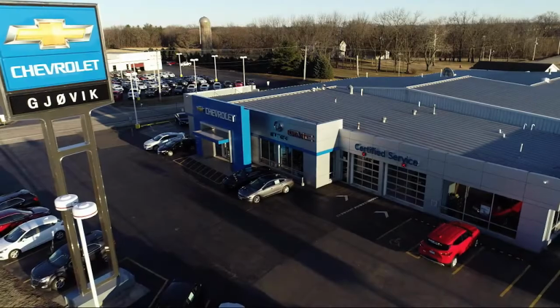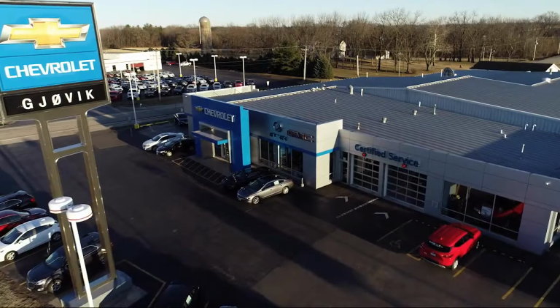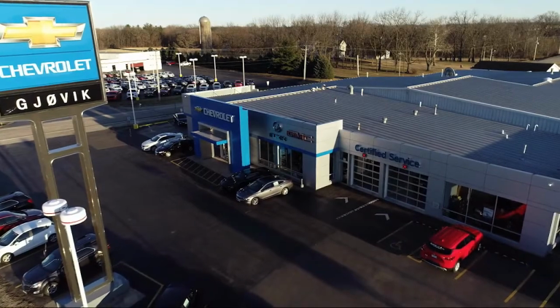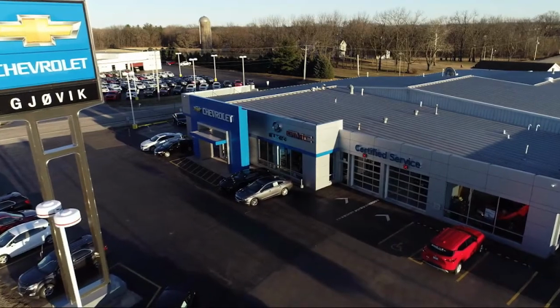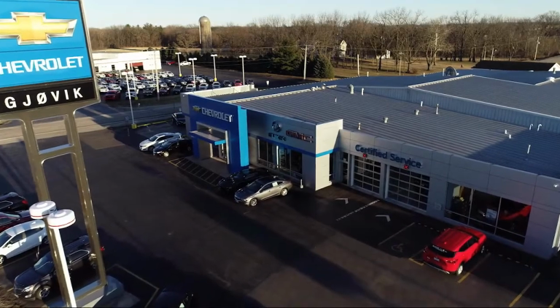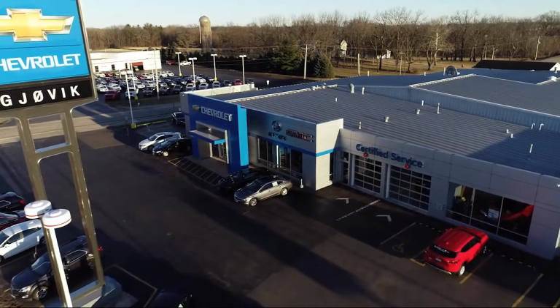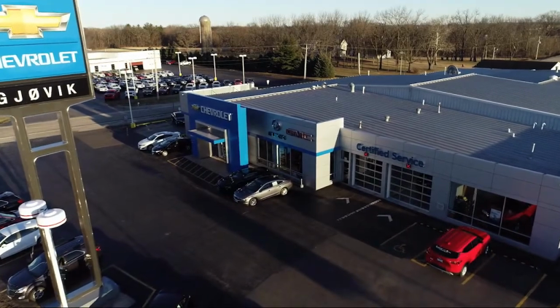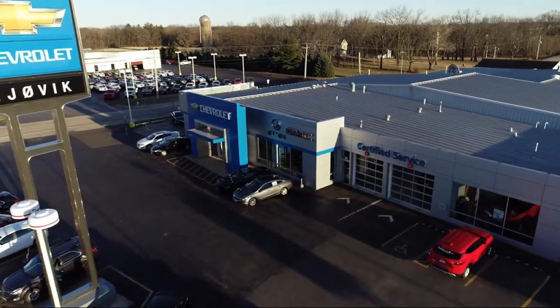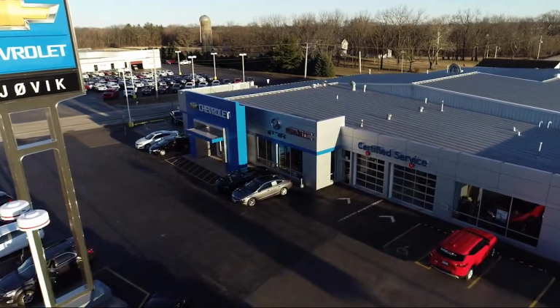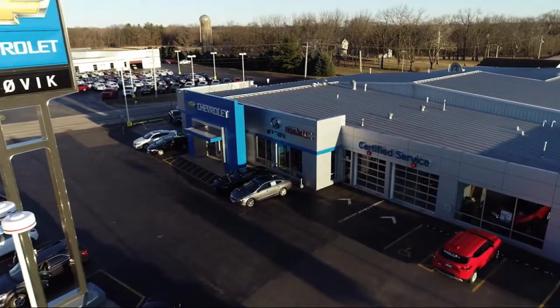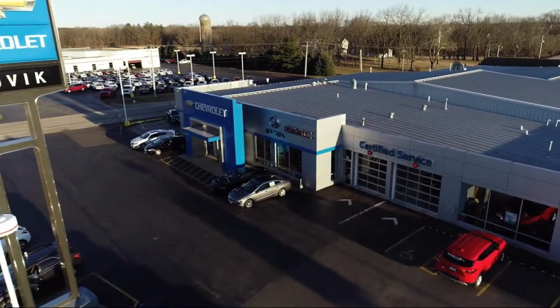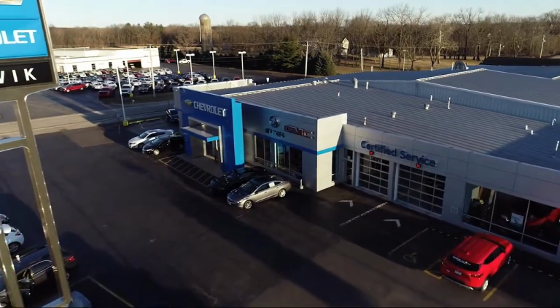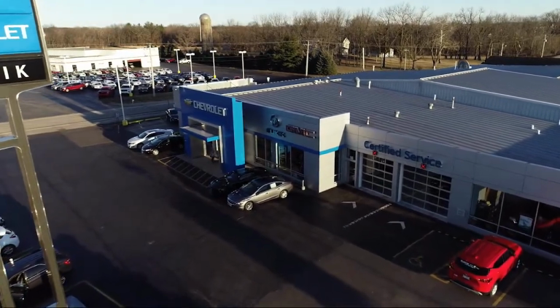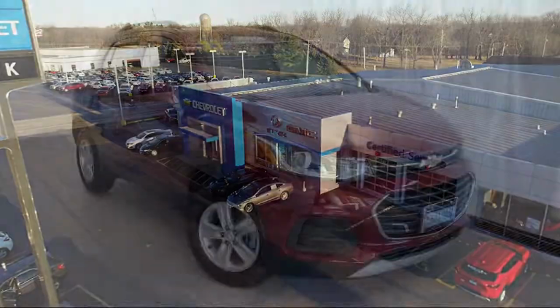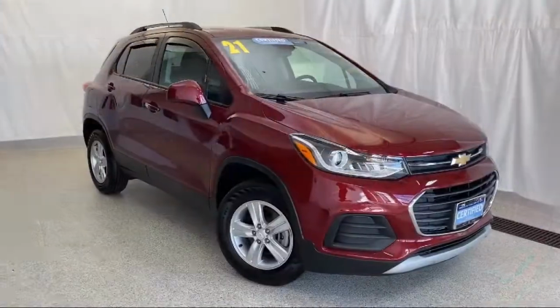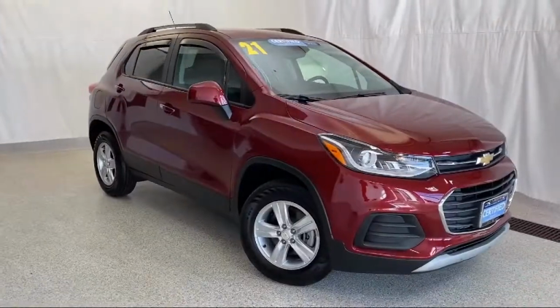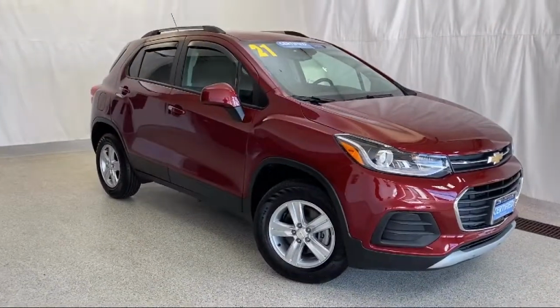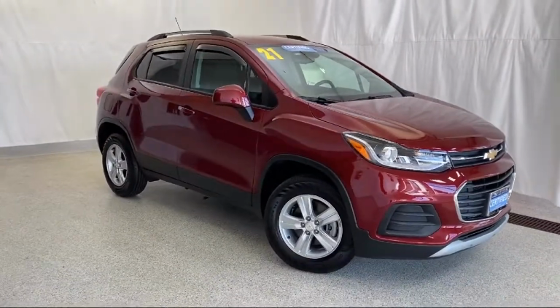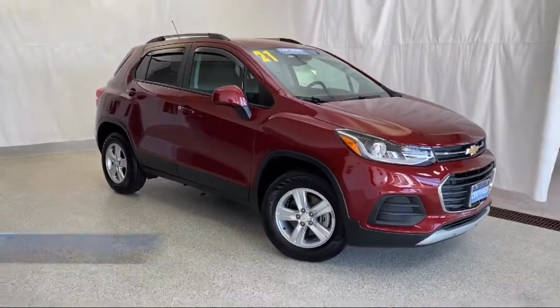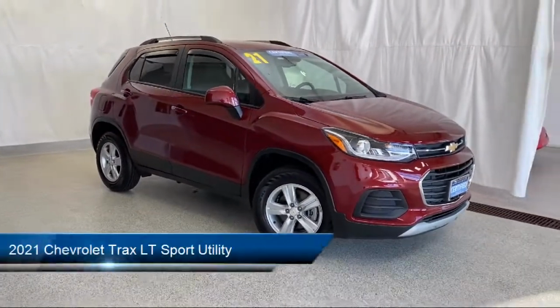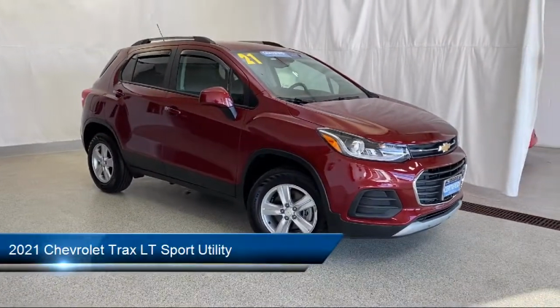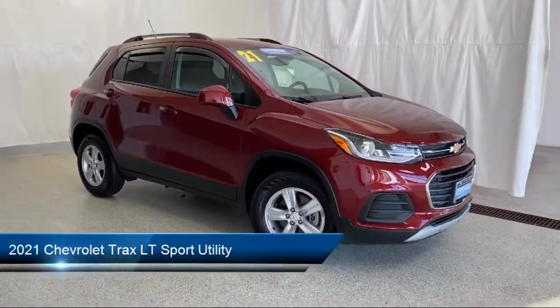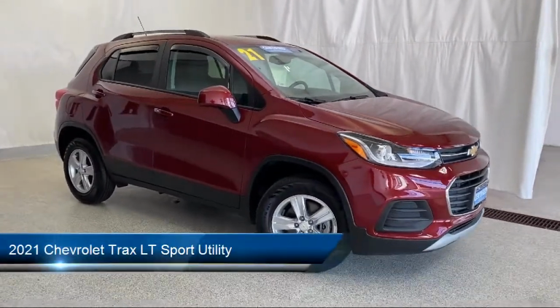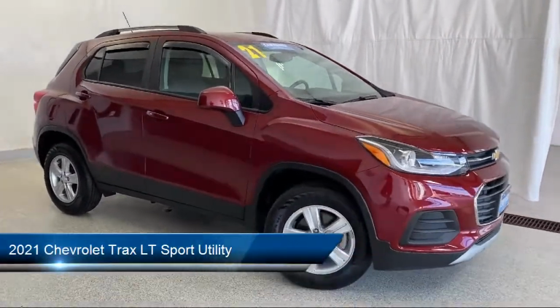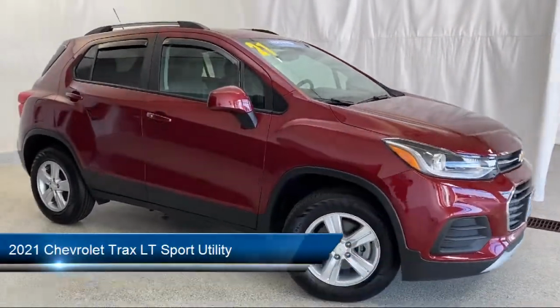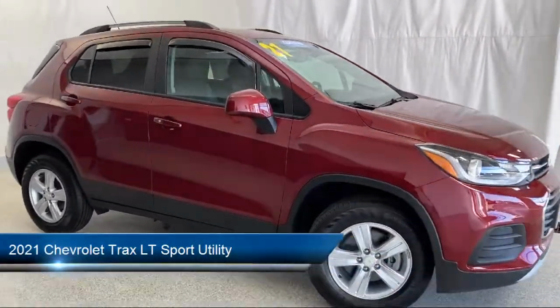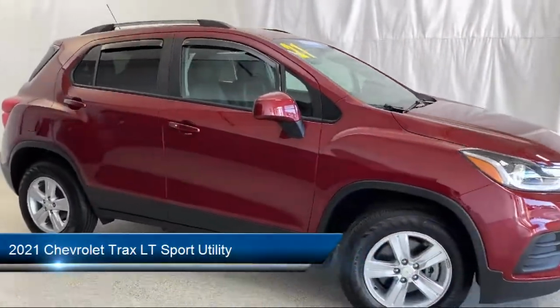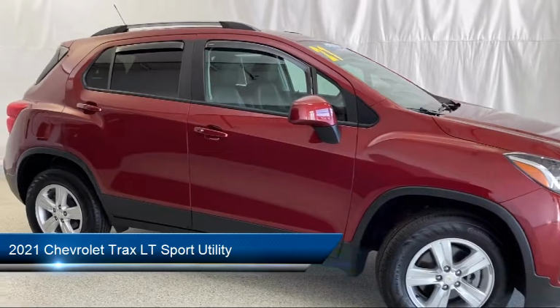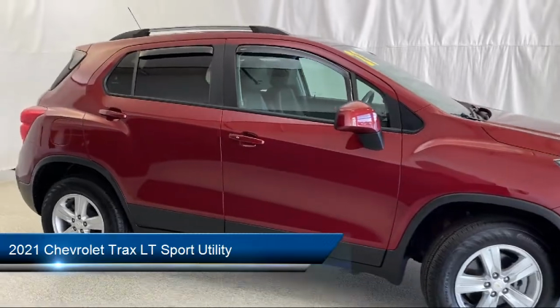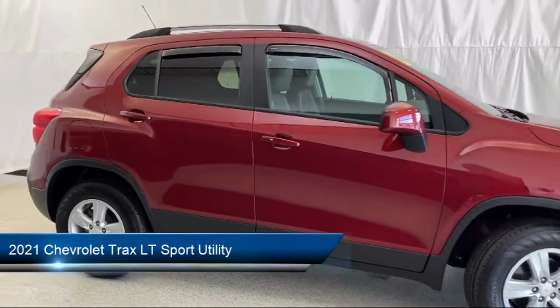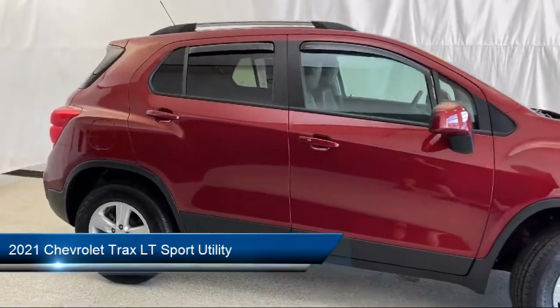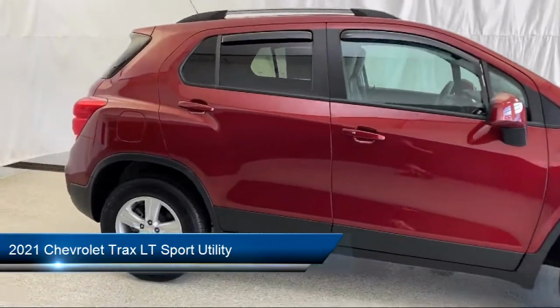Welcome to Jovic Chevrolet Buick GMC. Let's take a look at another one of our great vehicles from our inventory, and it comes equipped with OnStar and Chevrolet Connect emergency communication system.